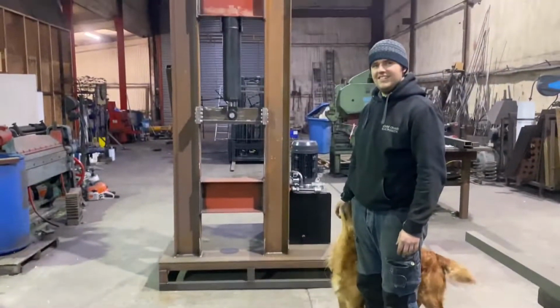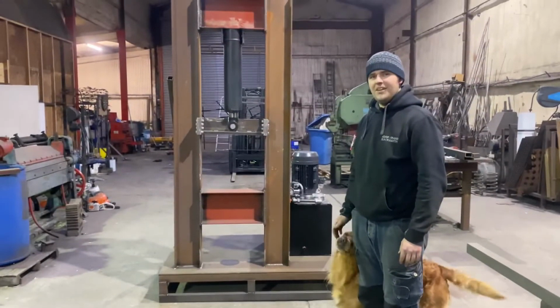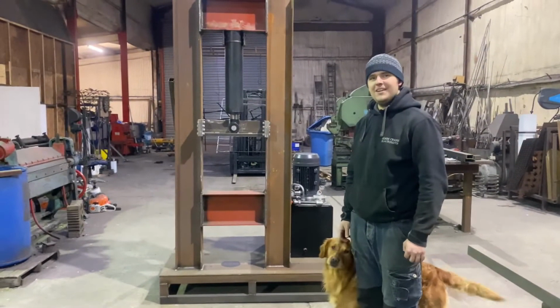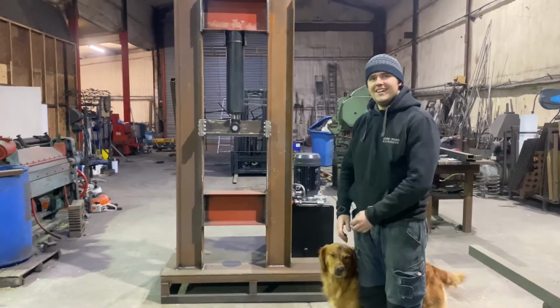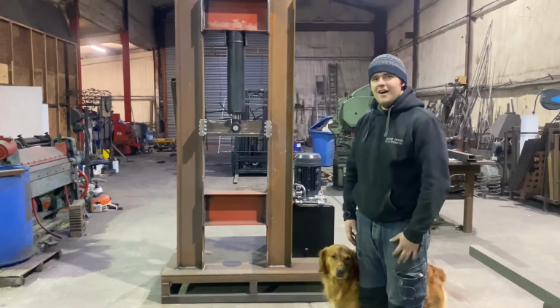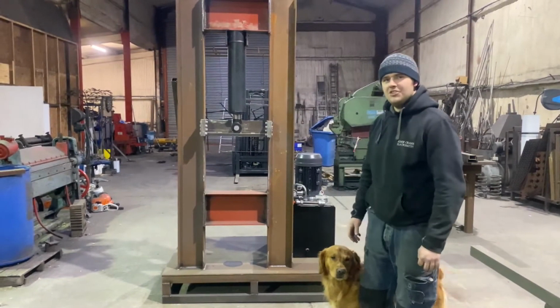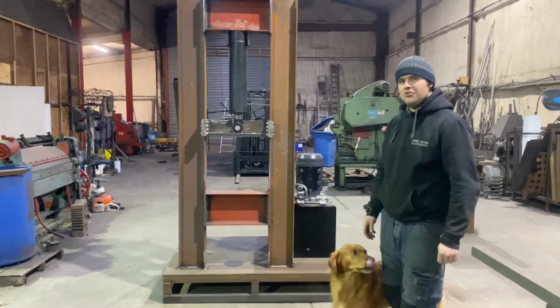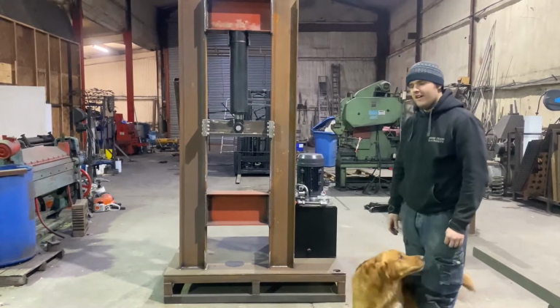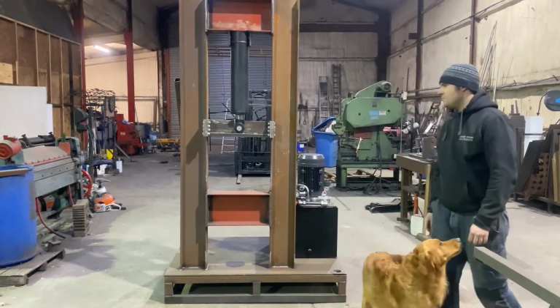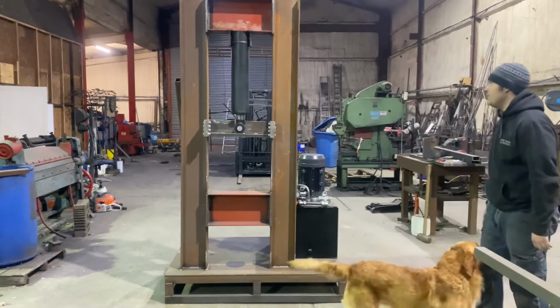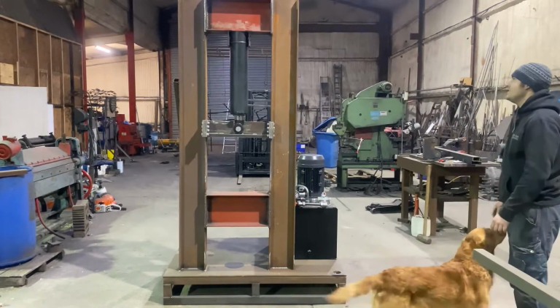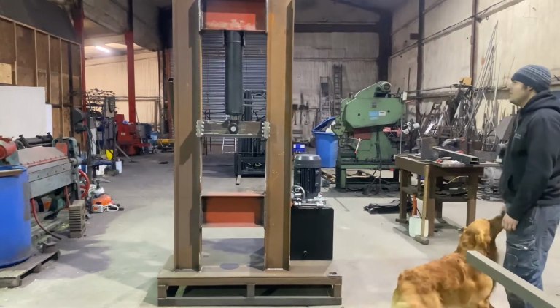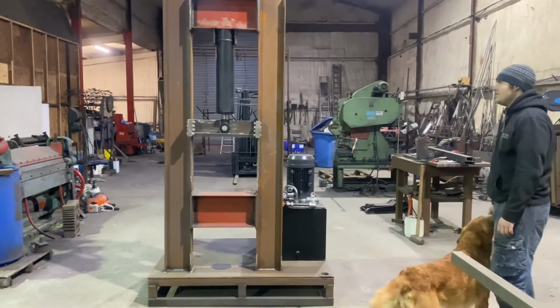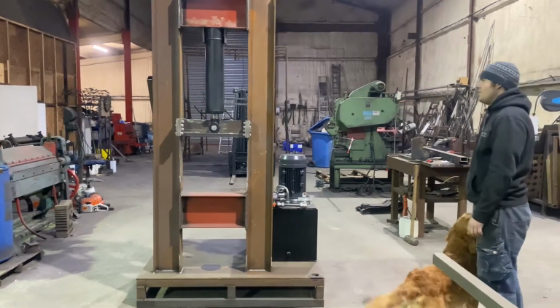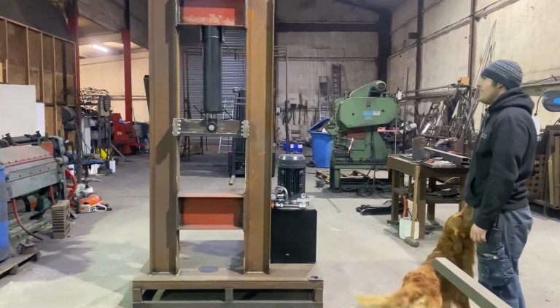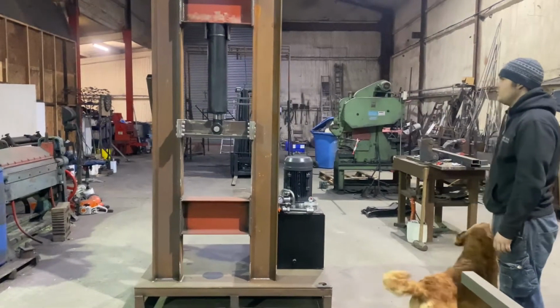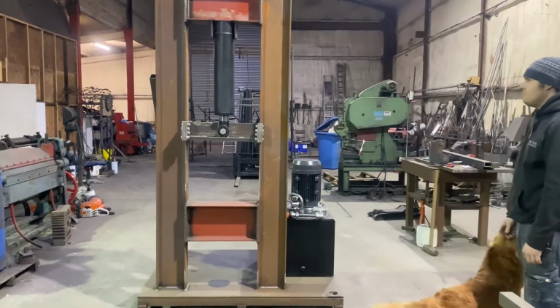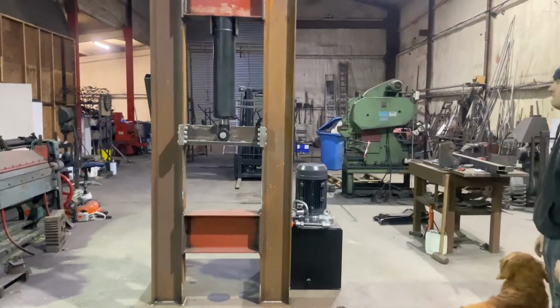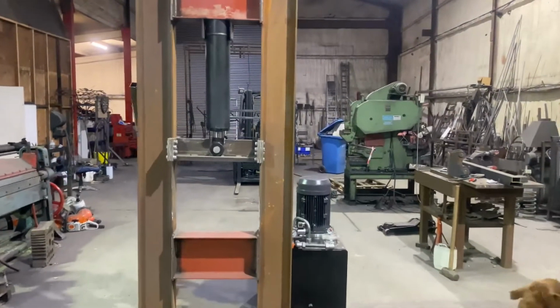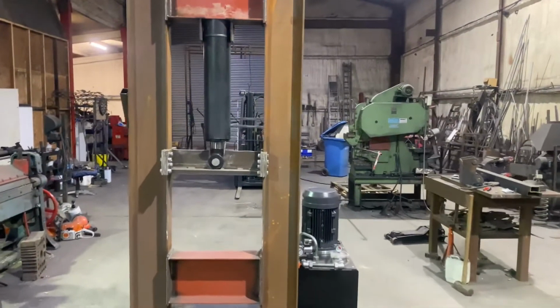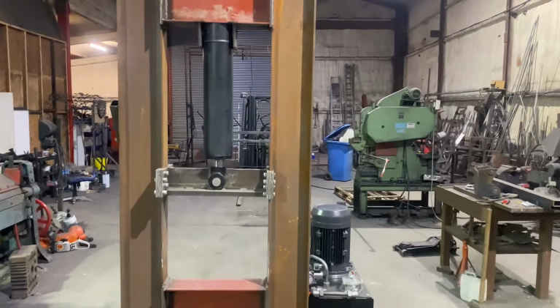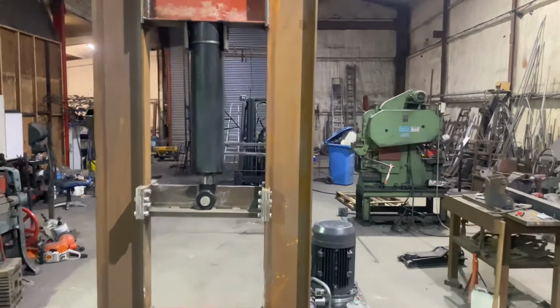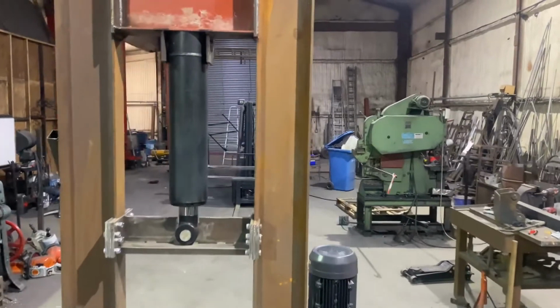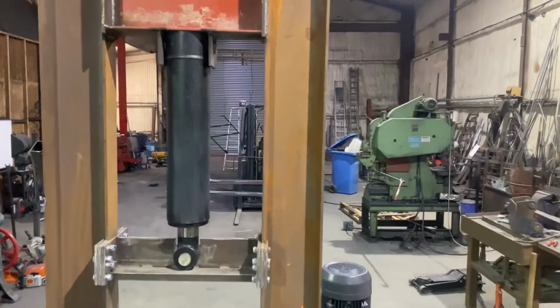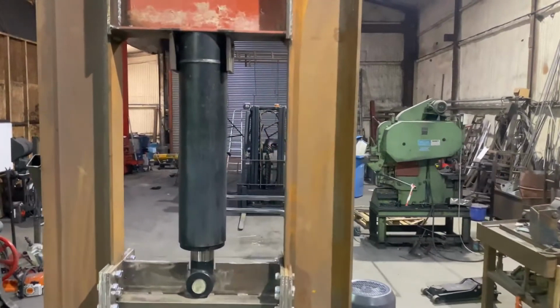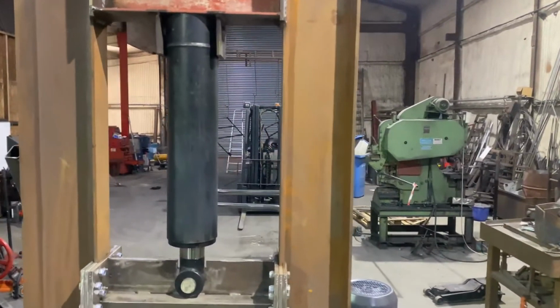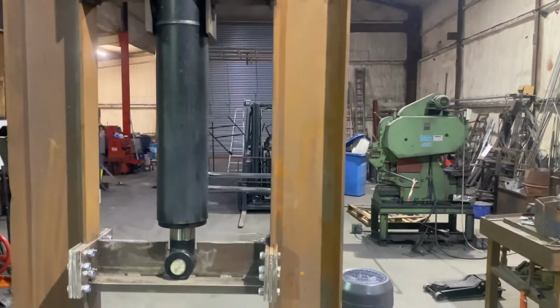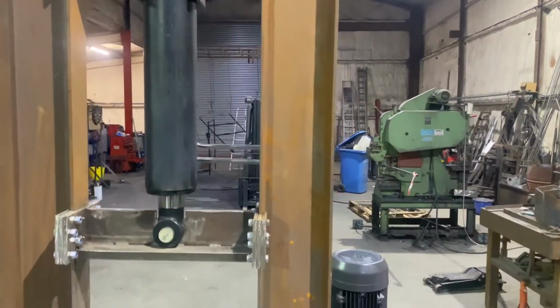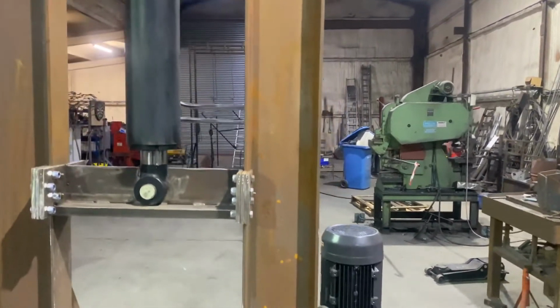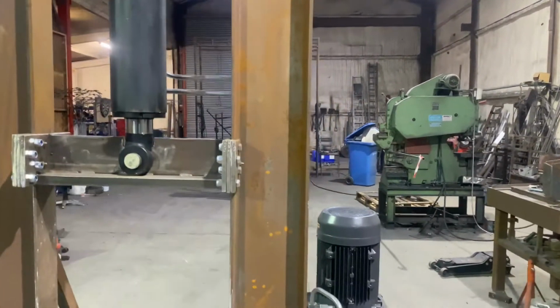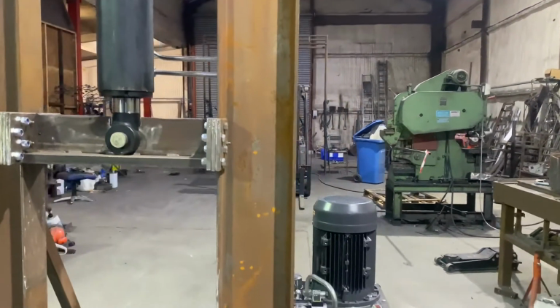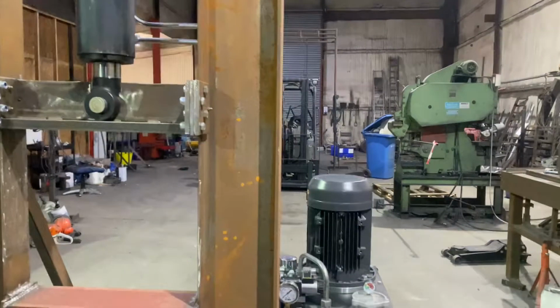Now then, how are you doing? I'm just going to show you around the forging press I've been building. It's a 25-ton ram with a 7.5 kilowatt three-phase motor. Should move about 40 millimeters a second.